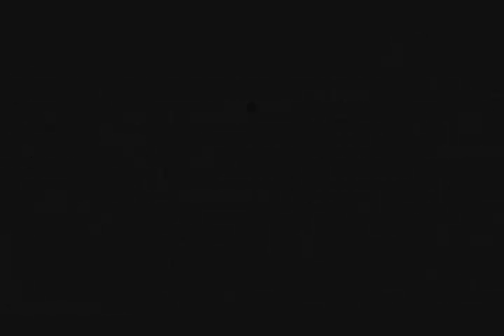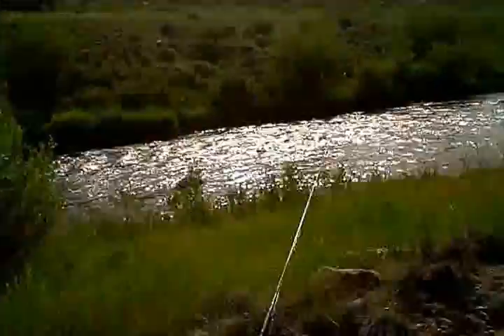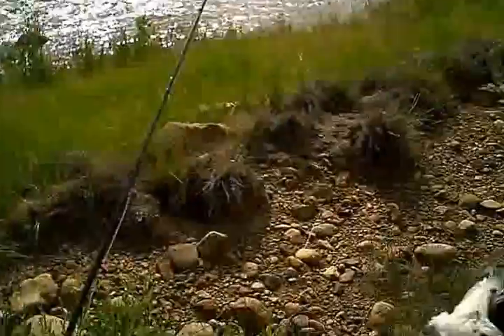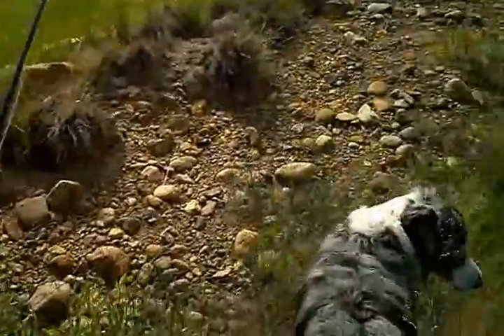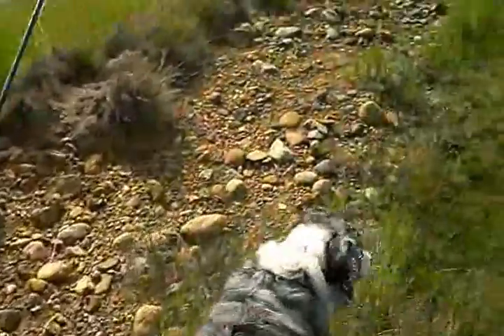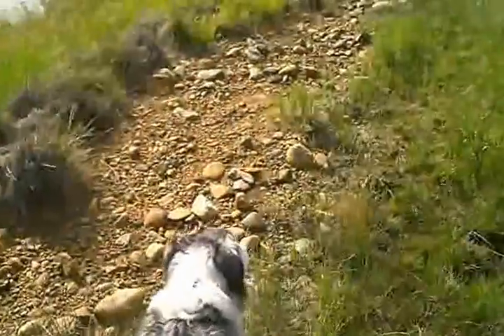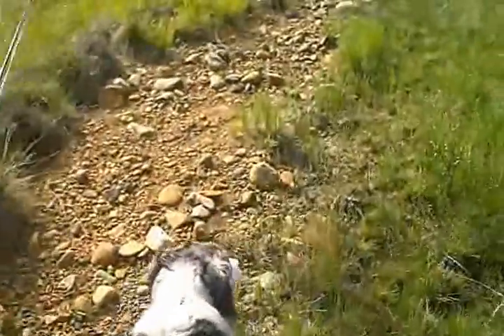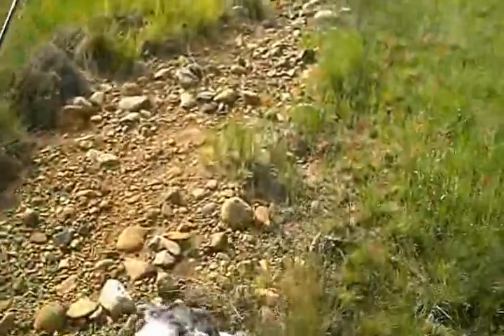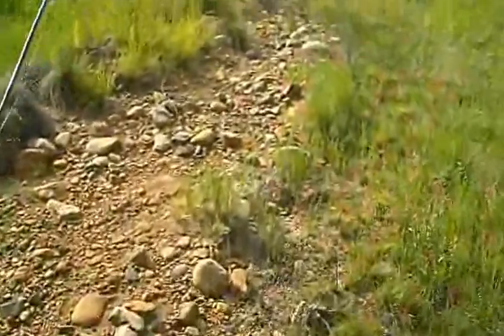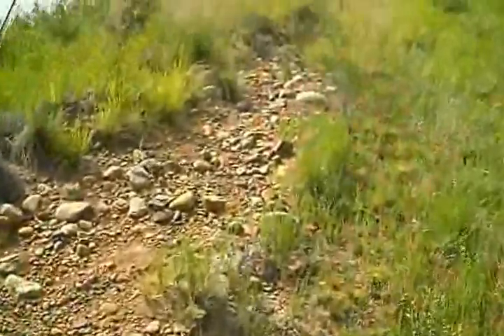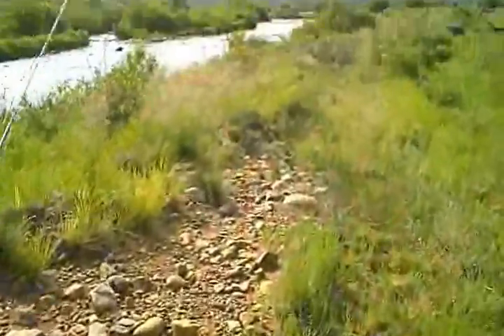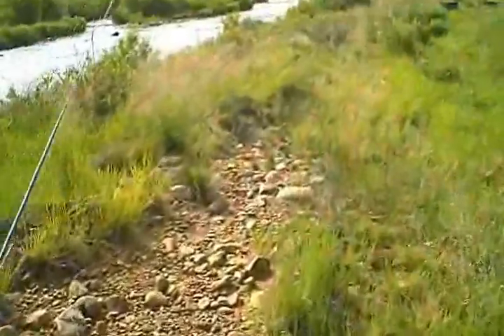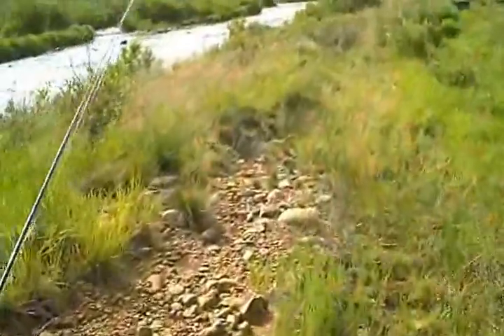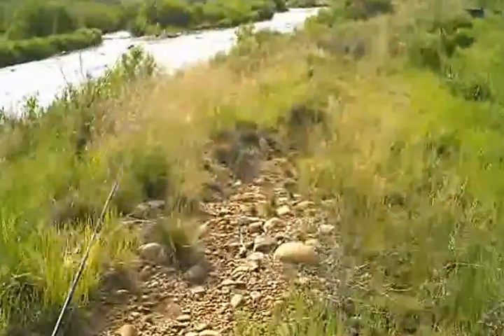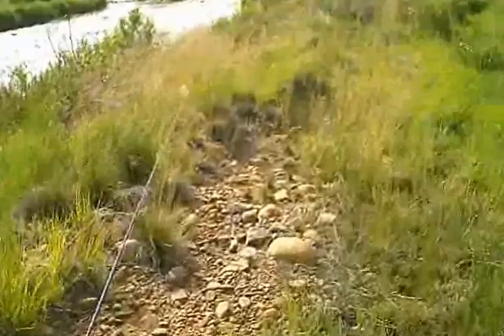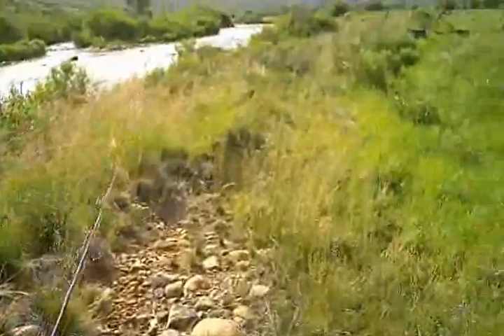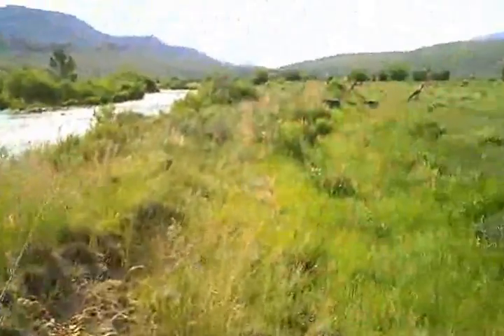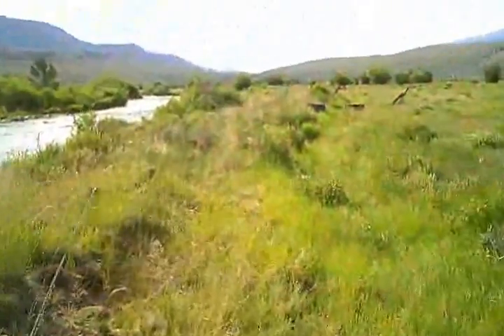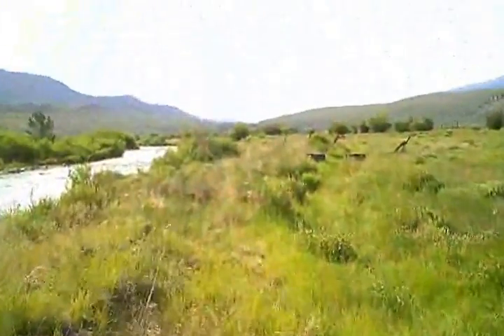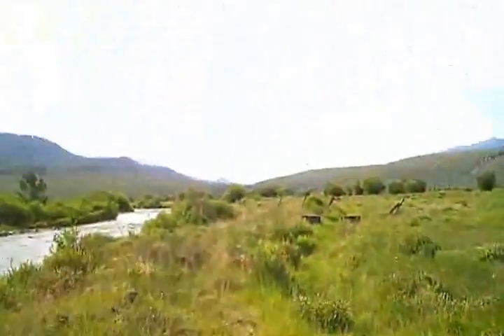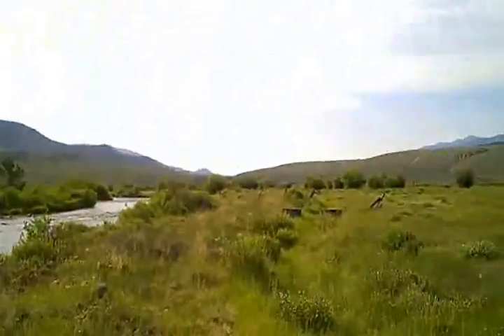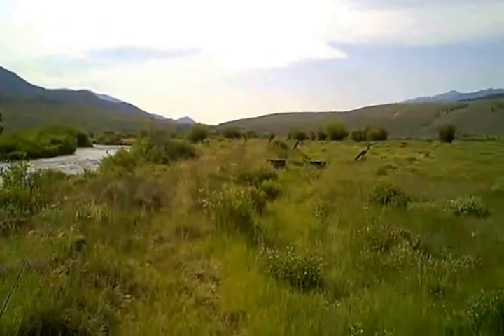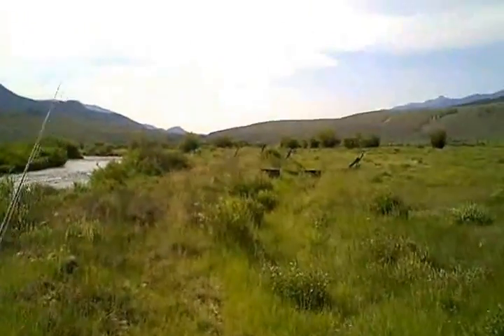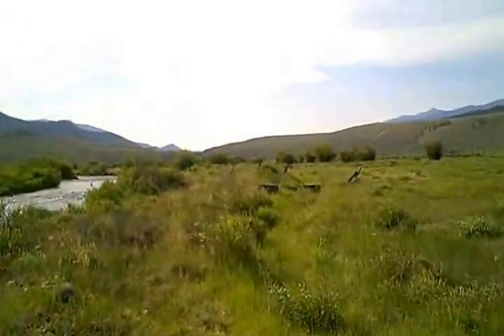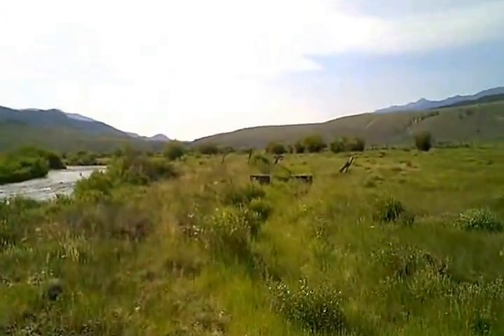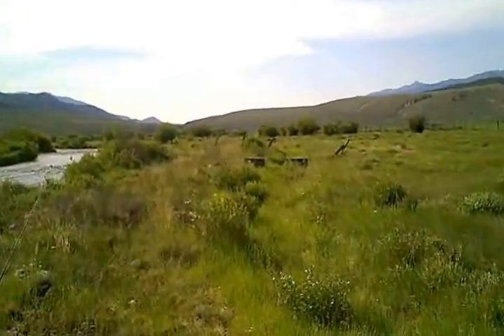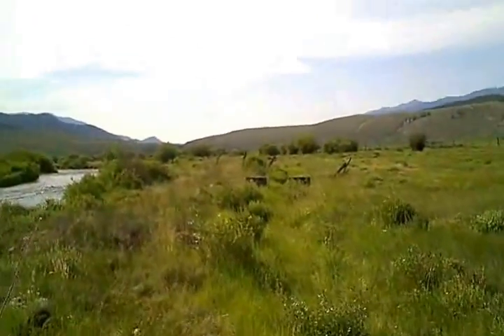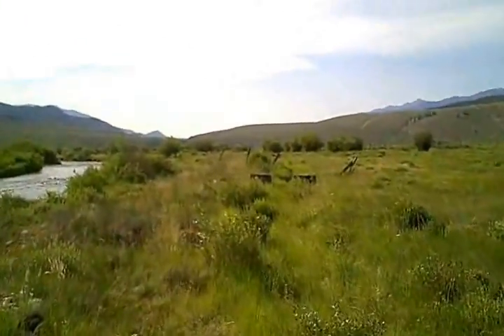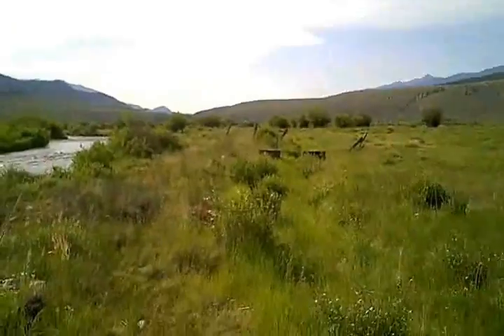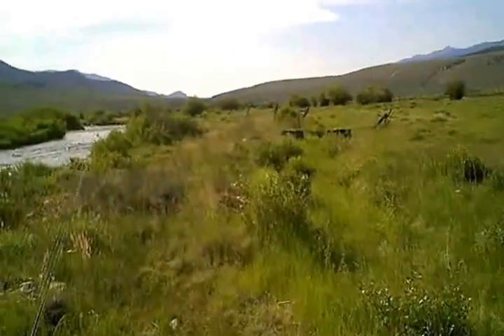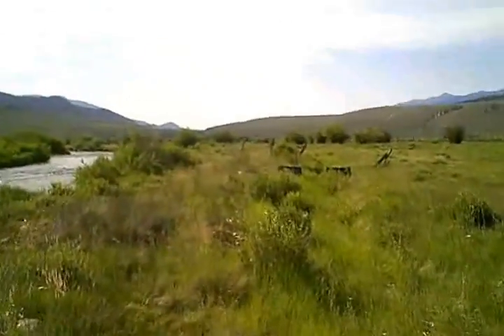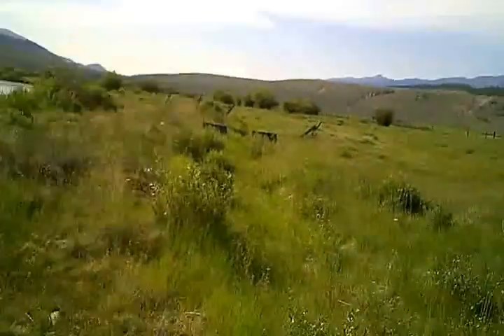We're off on another adventure. Doug and I are at the upper Arkansas. We're going to do a little fishing here and then head off on a nice loop trip that goes down to Buena Vista over Cottonwood Pass, down to Taylor Park Reservoir.